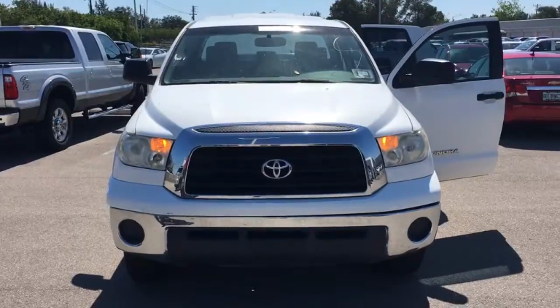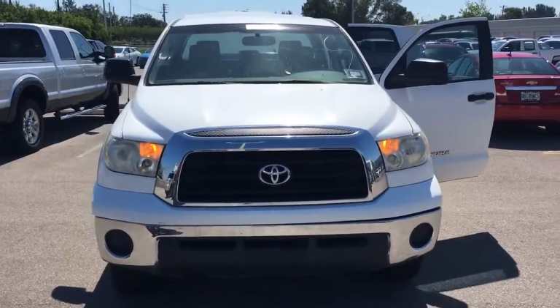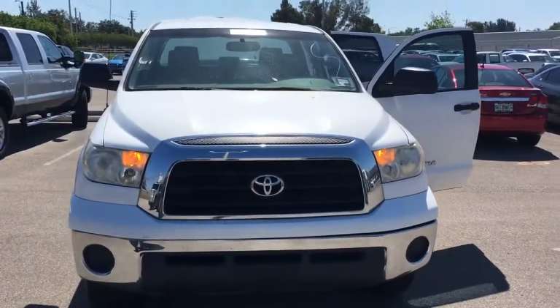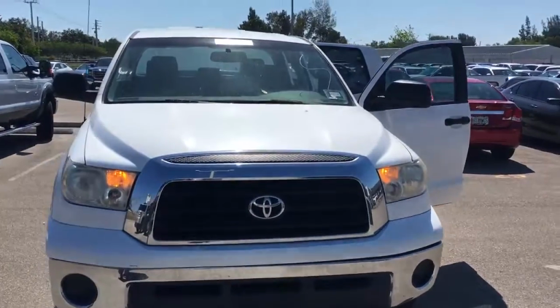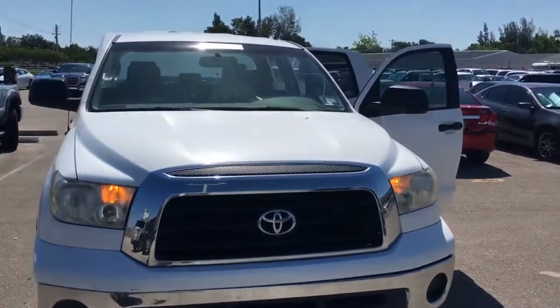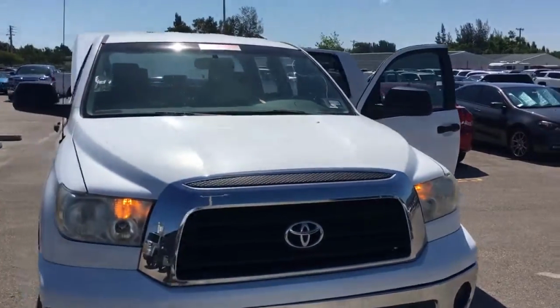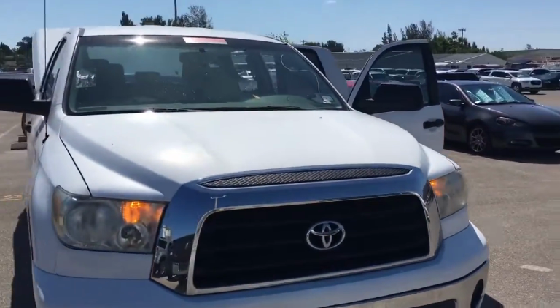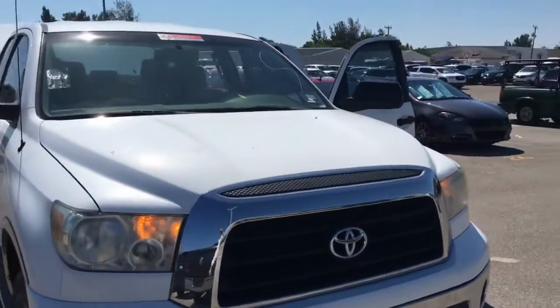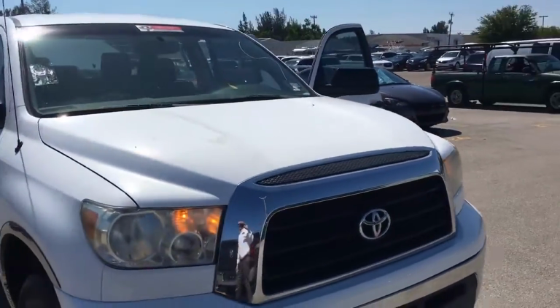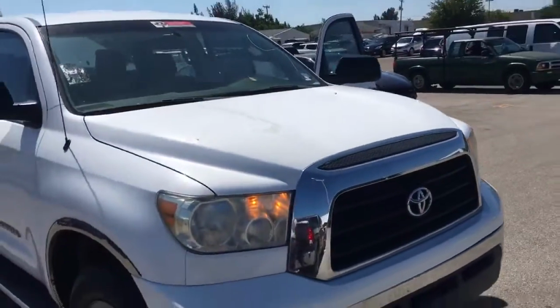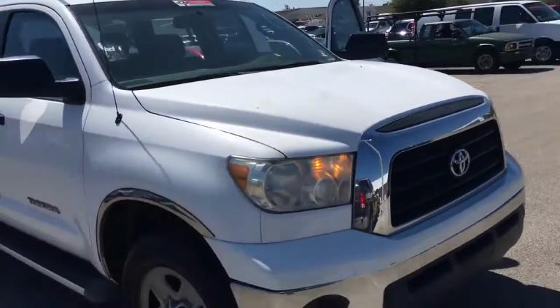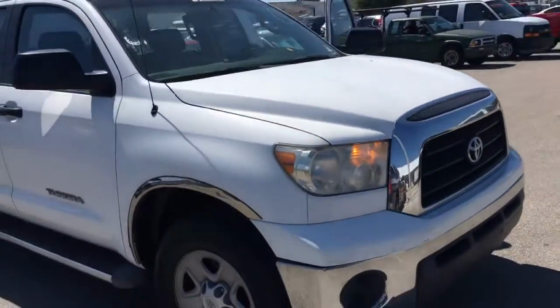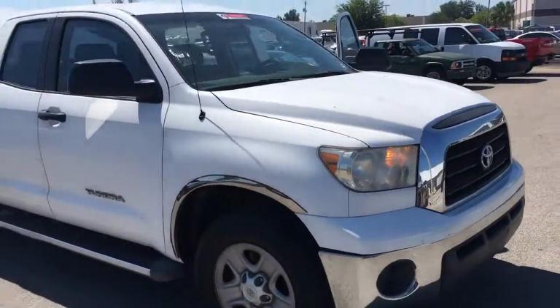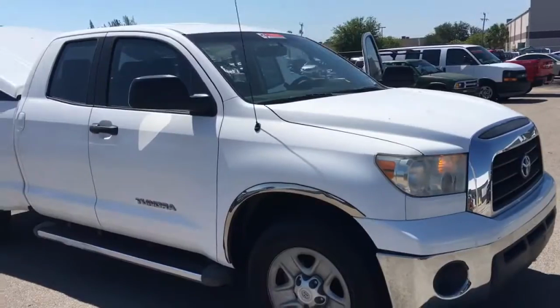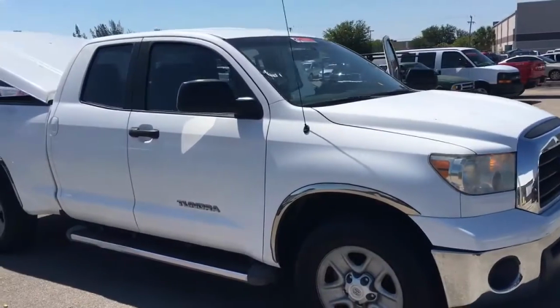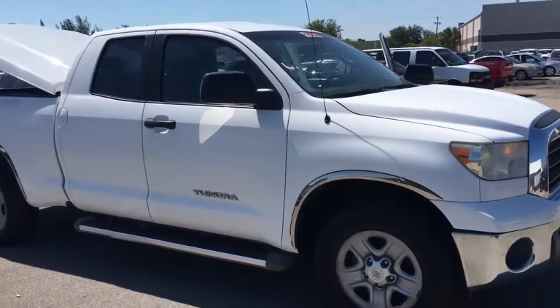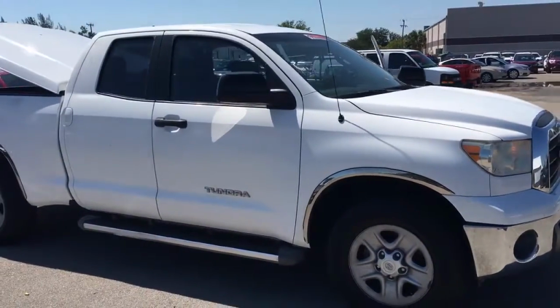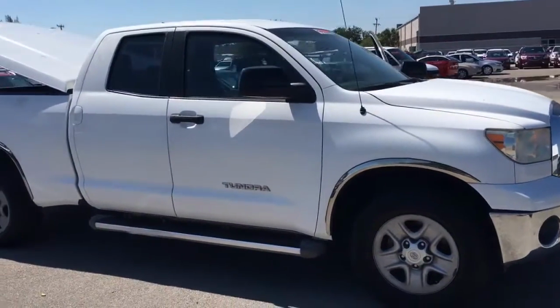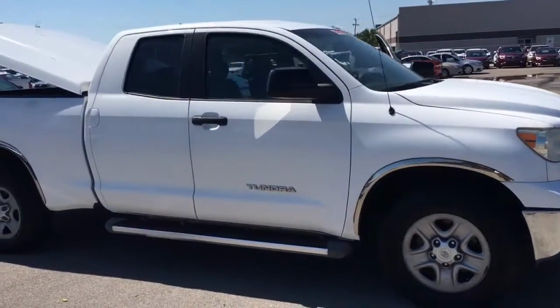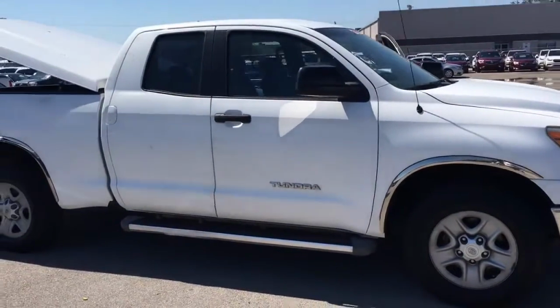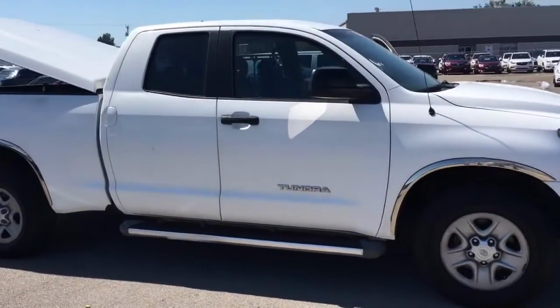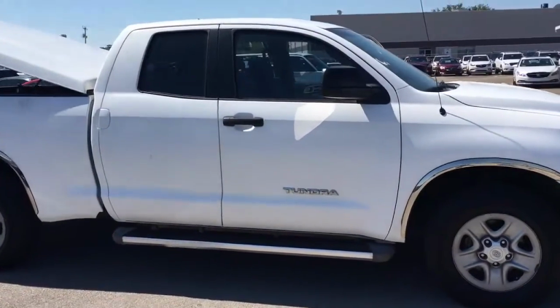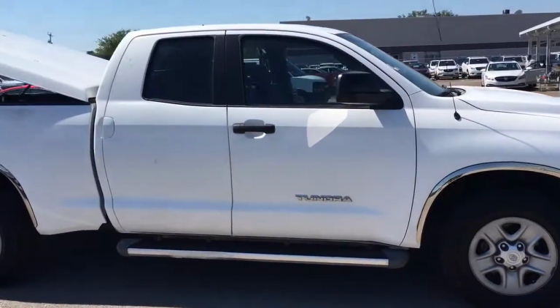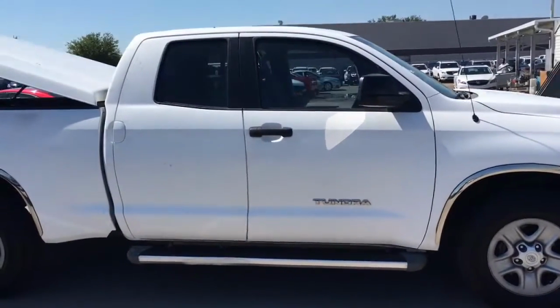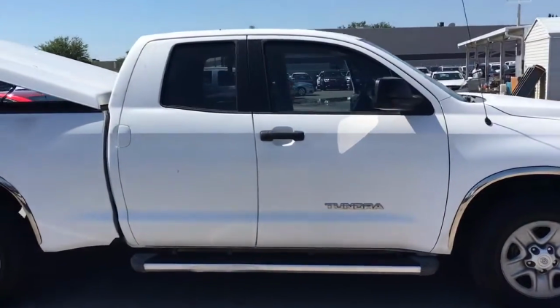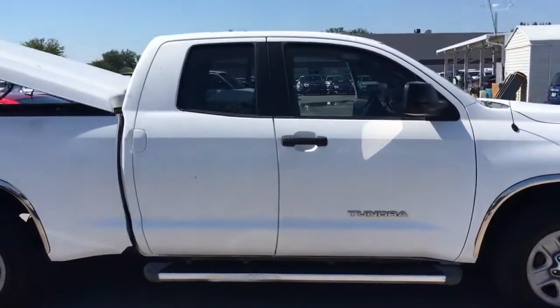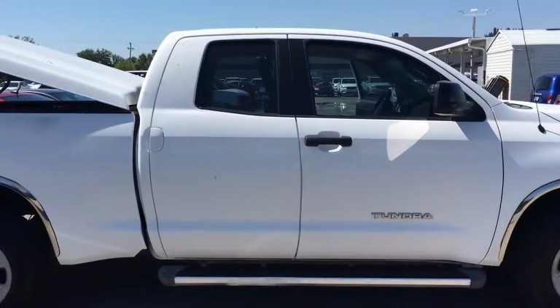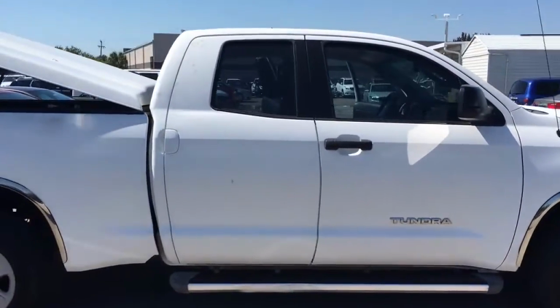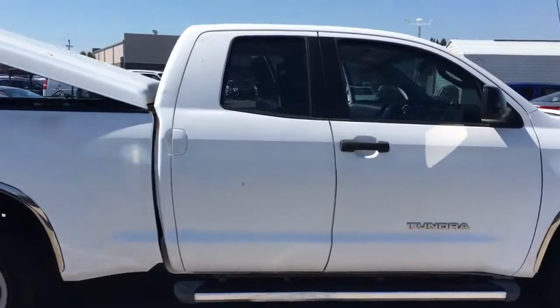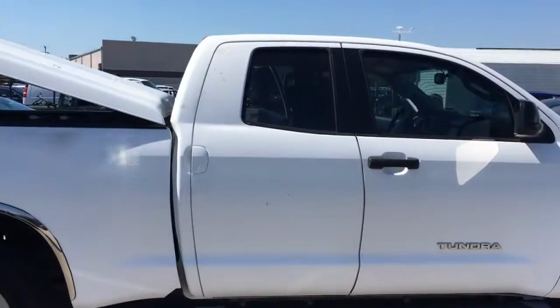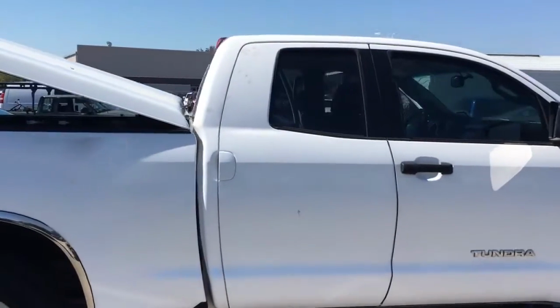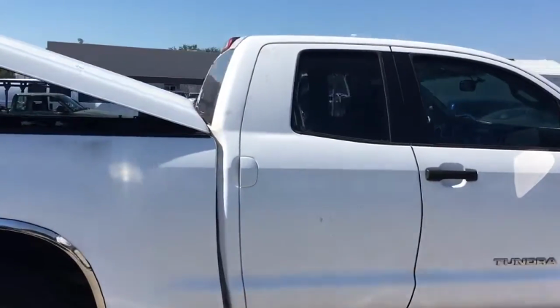Hello, my name is John Dee from Carls Buick GMC. I just want to shoot you a real short video of this 2009 Toyota Tundra that we just got in. Excuse the condition — it has not been washed or serviced yet.